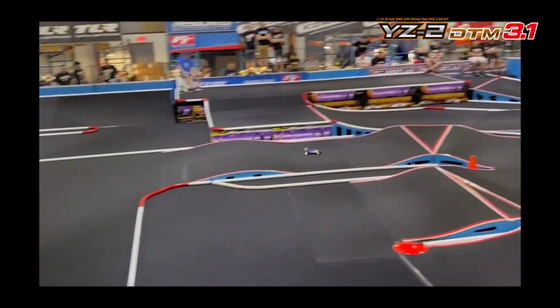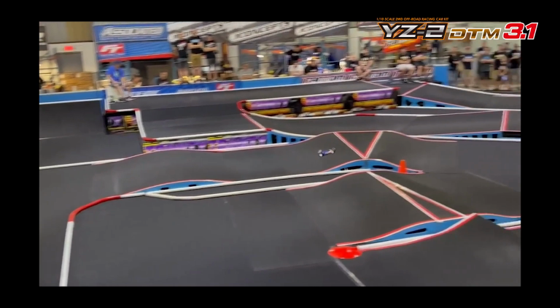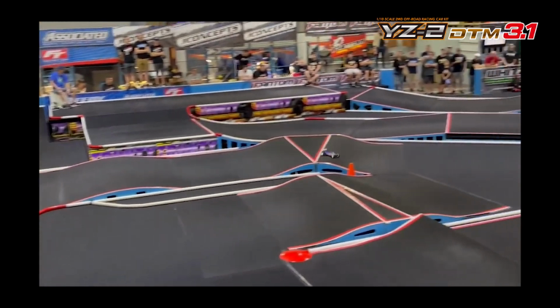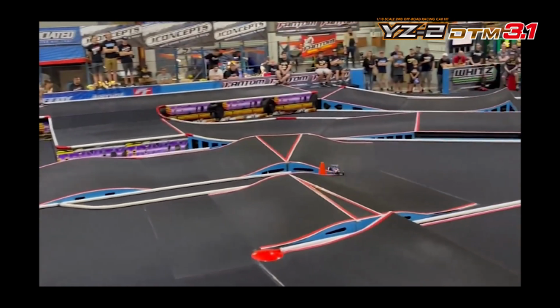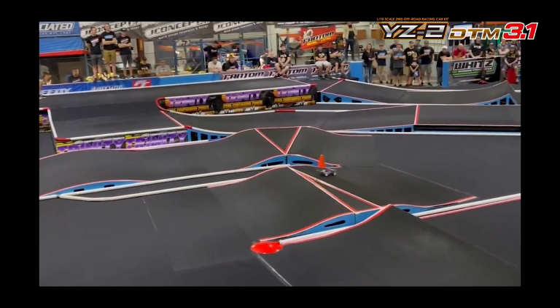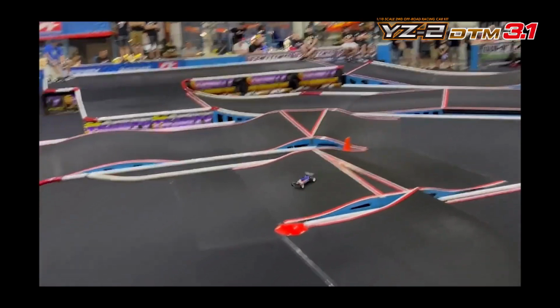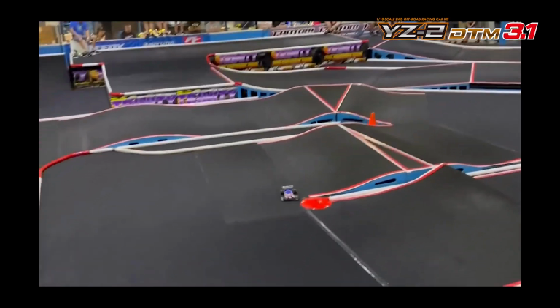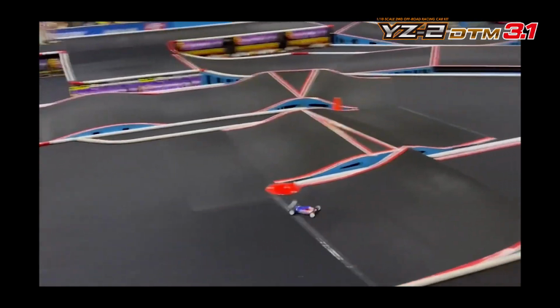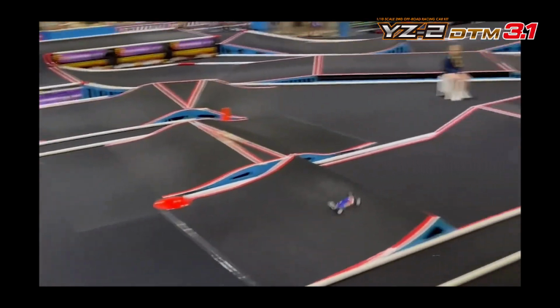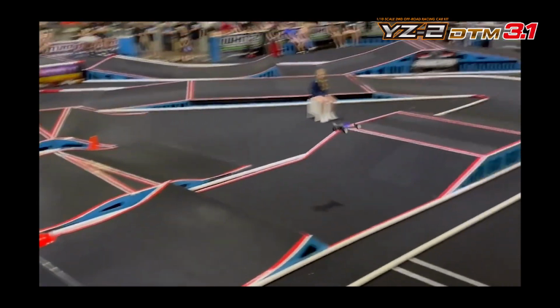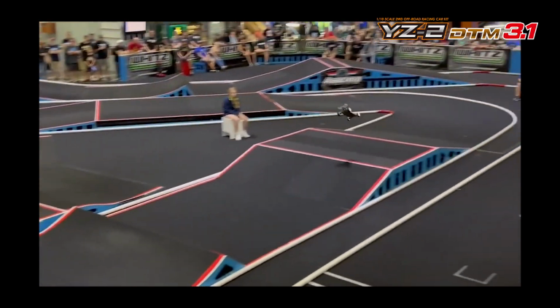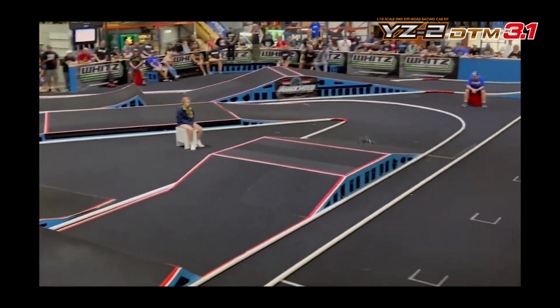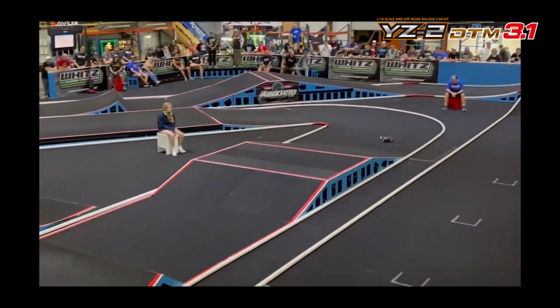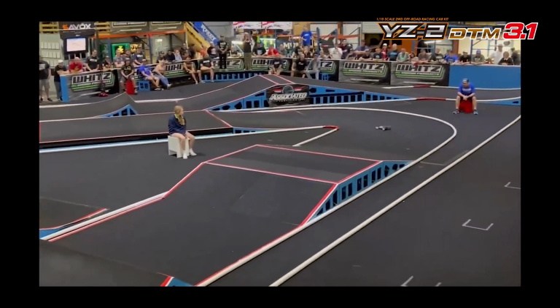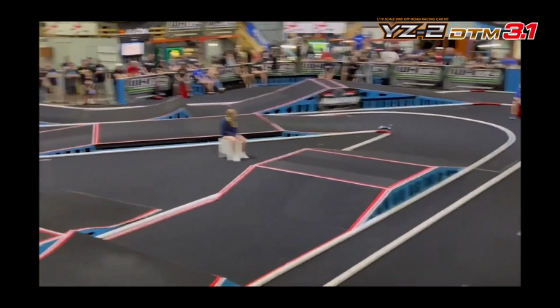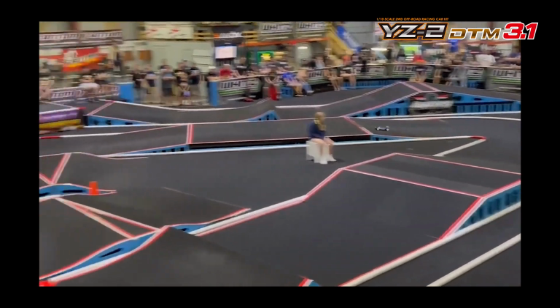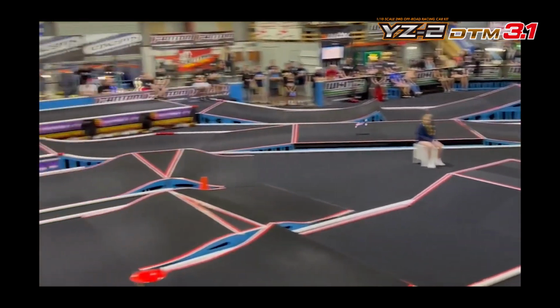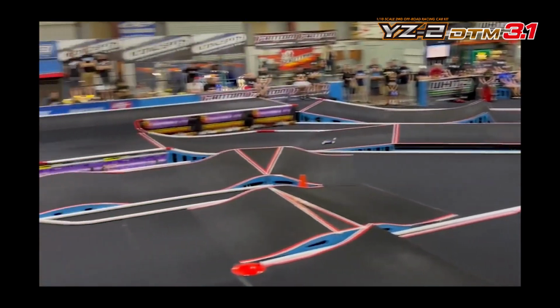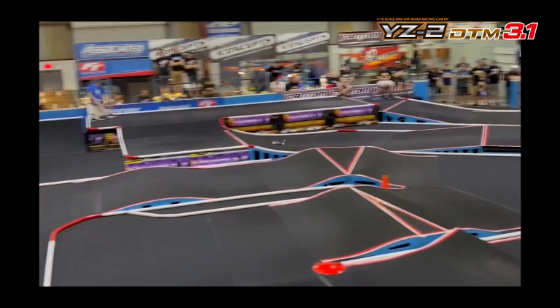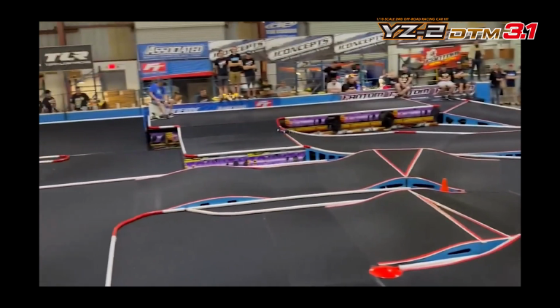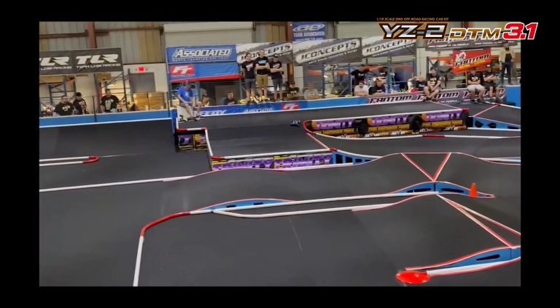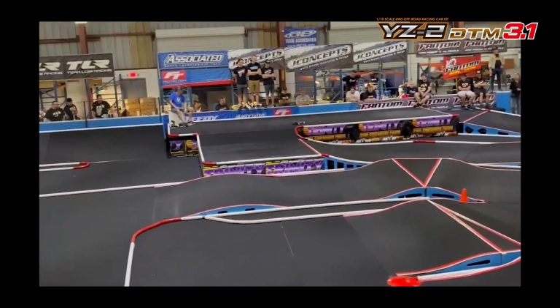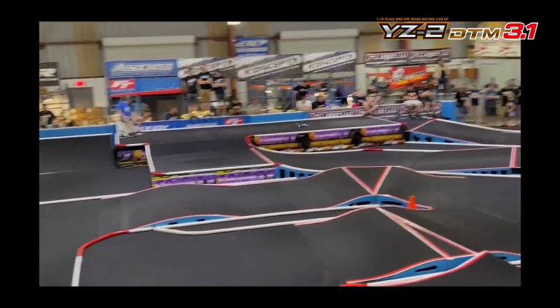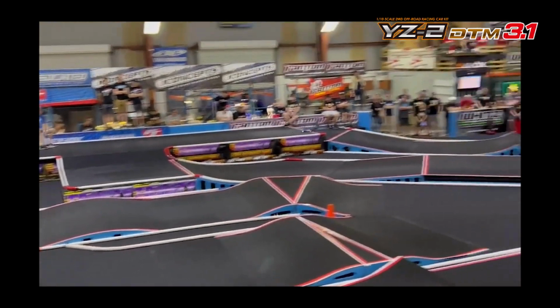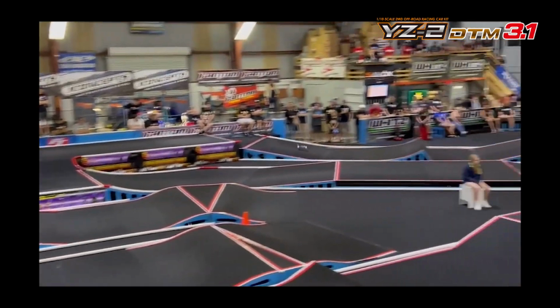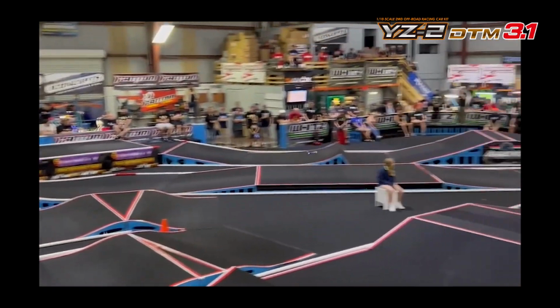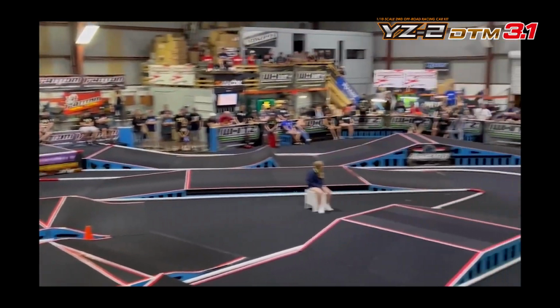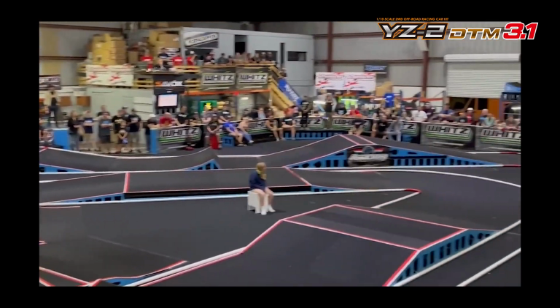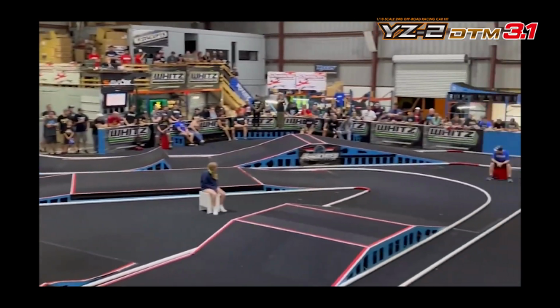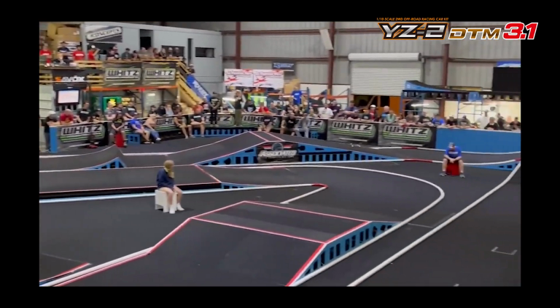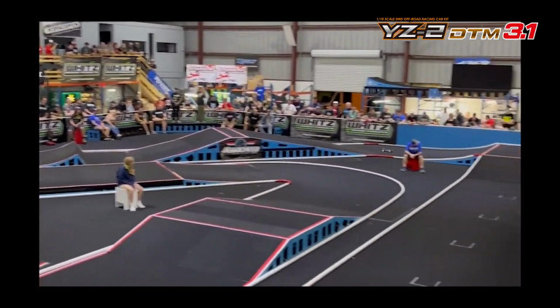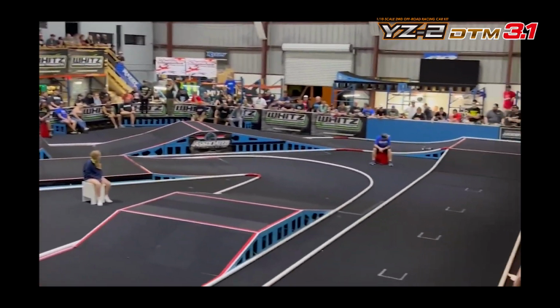Mayfield working the roller roller, bumping over the Schumacher double. Good lap here for Mayfield. Good lap.